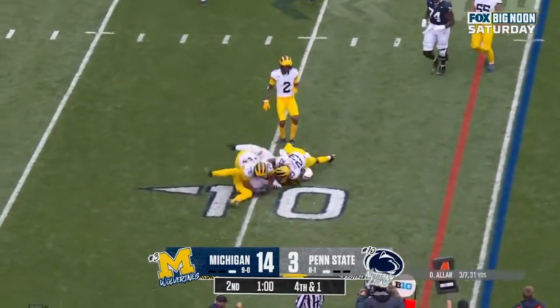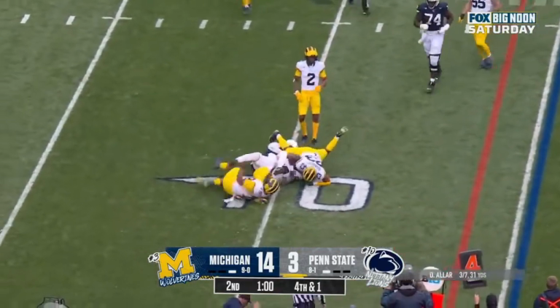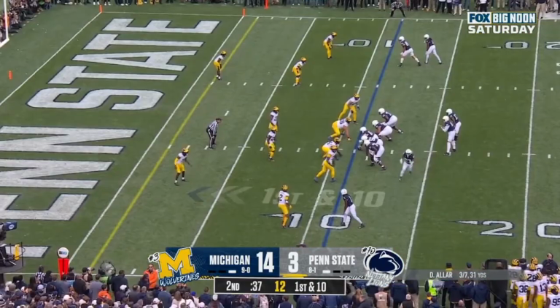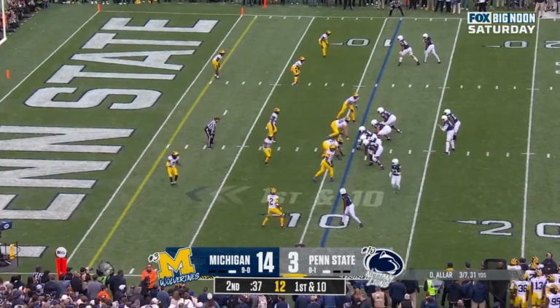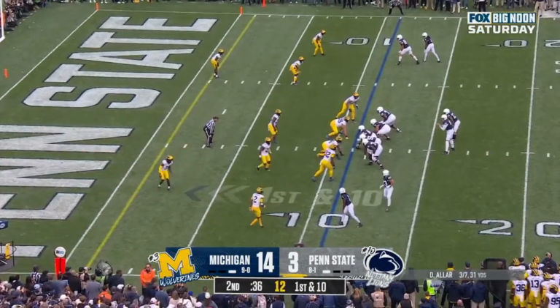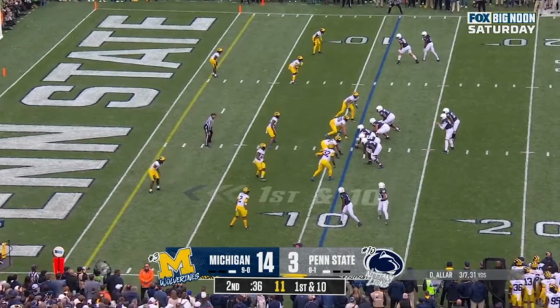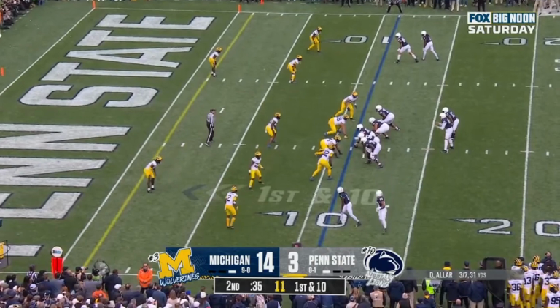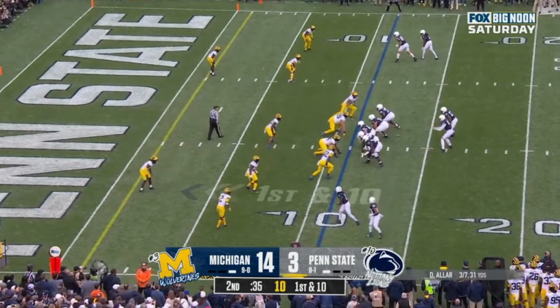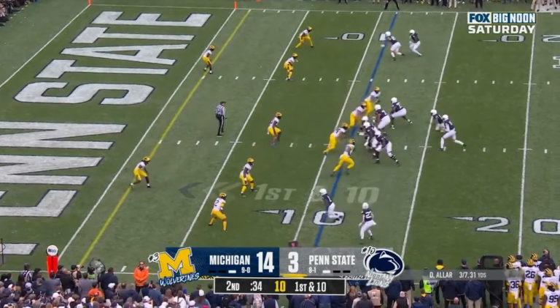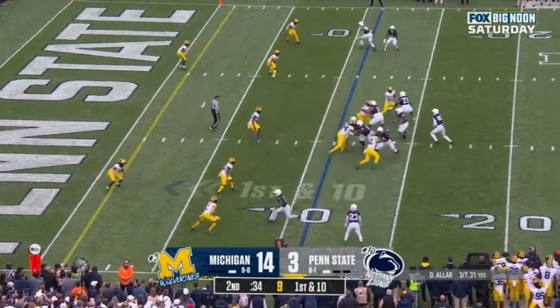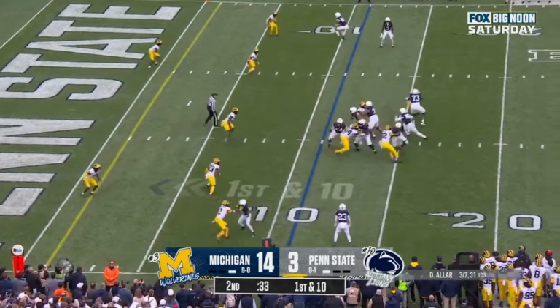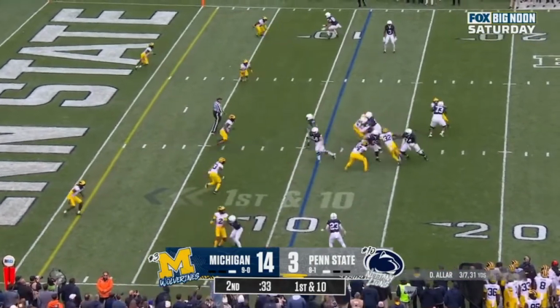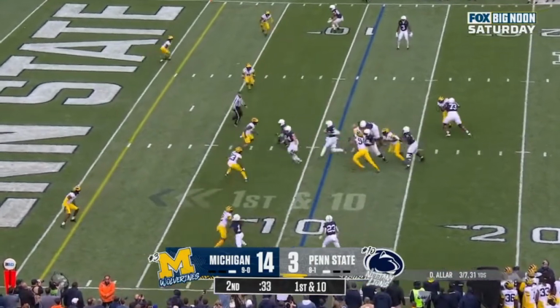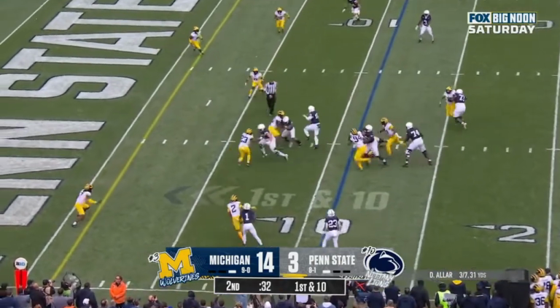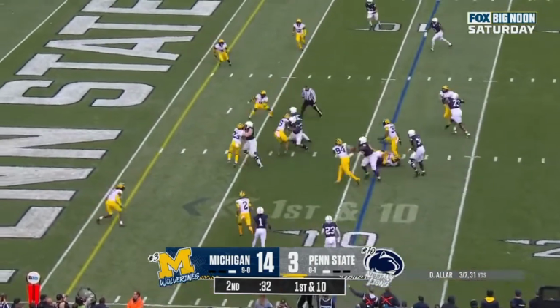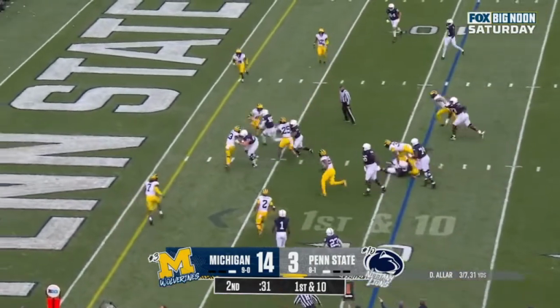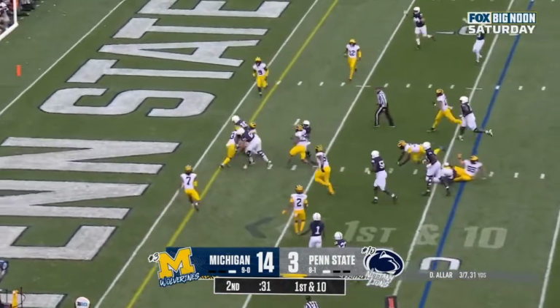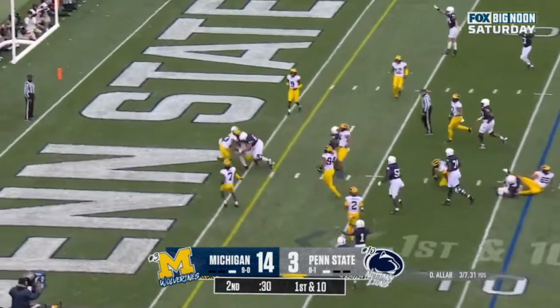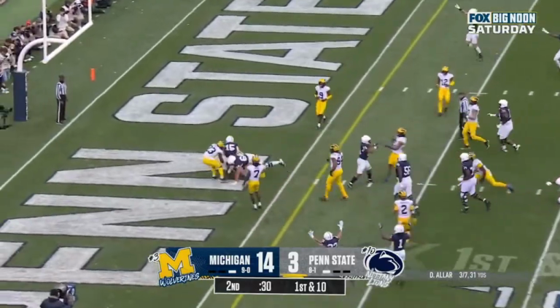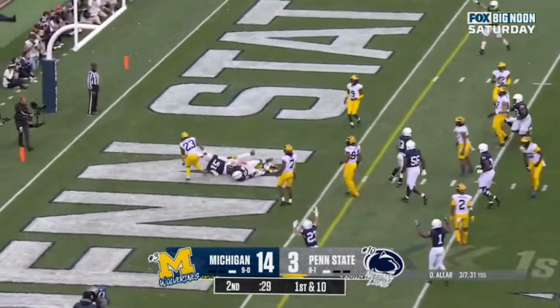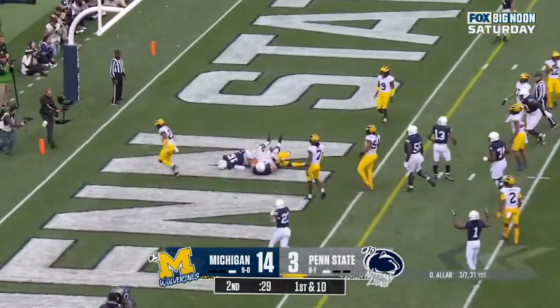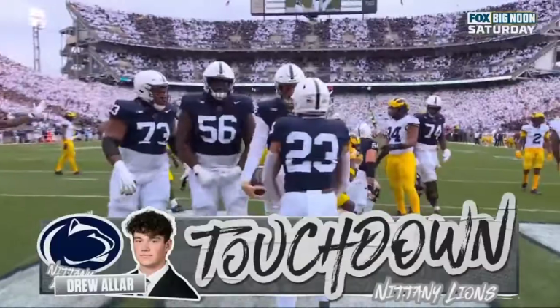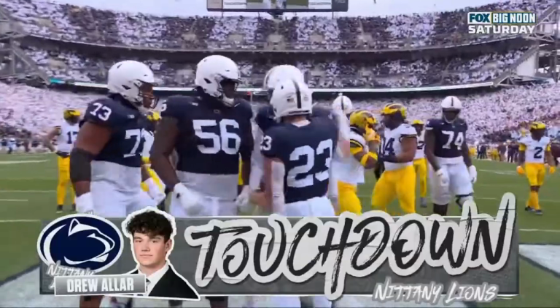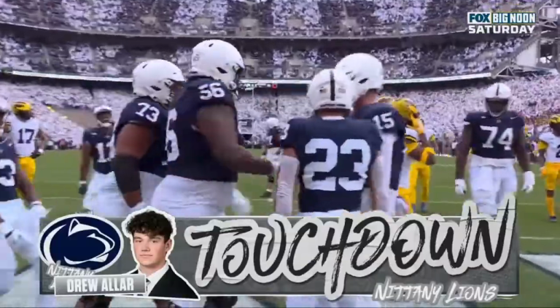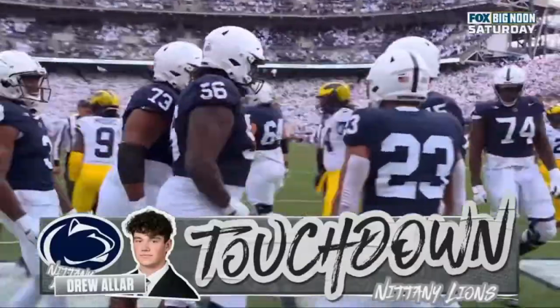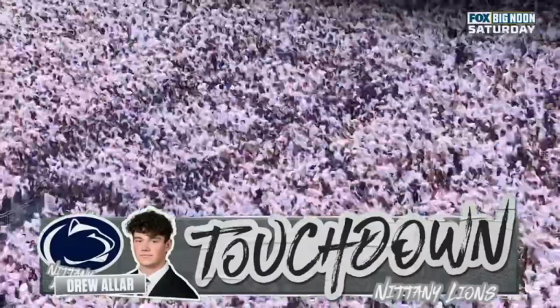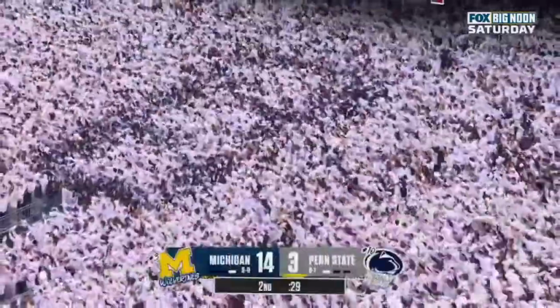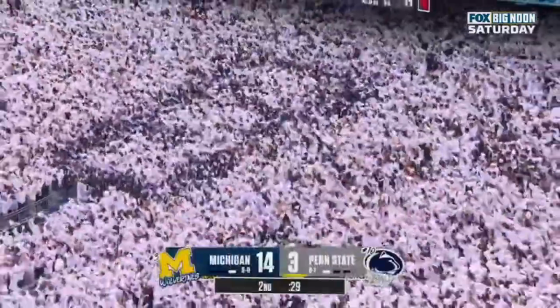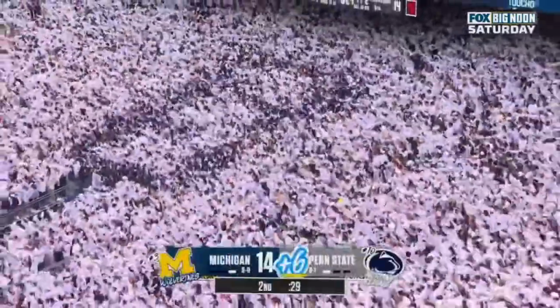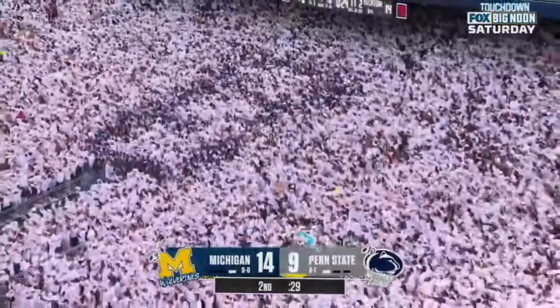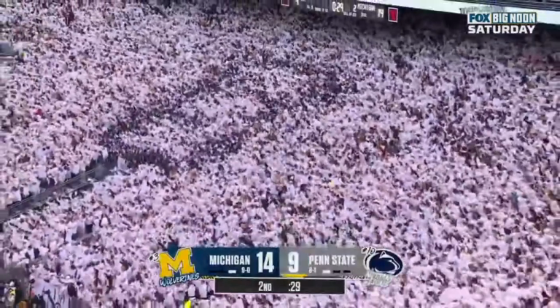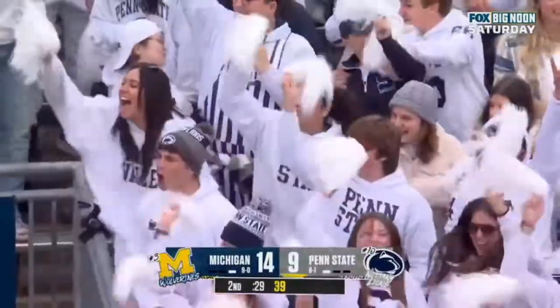Penn State, ten at the Michigan 11. Here's Aller, quarterback run with space. Aller — touchdown! Using his legs, an 11-yard score.